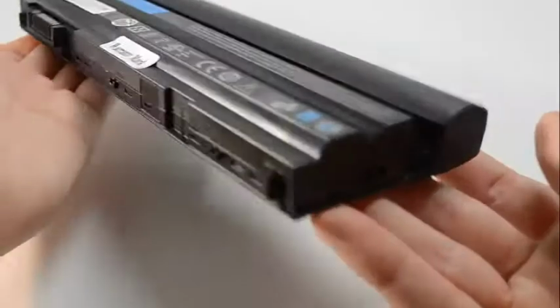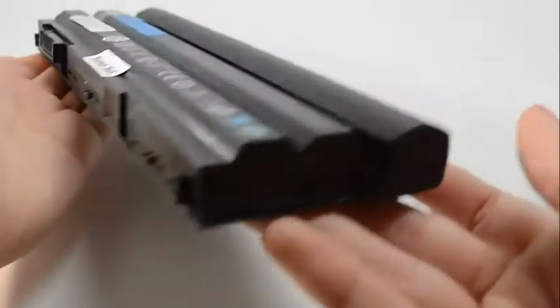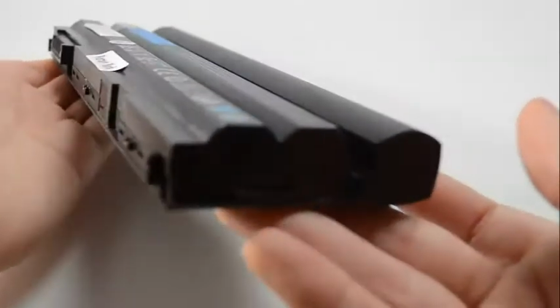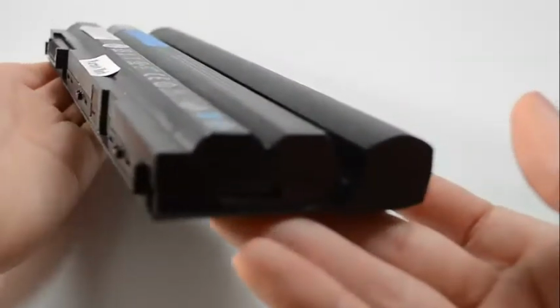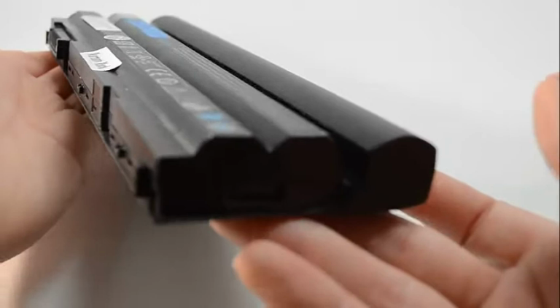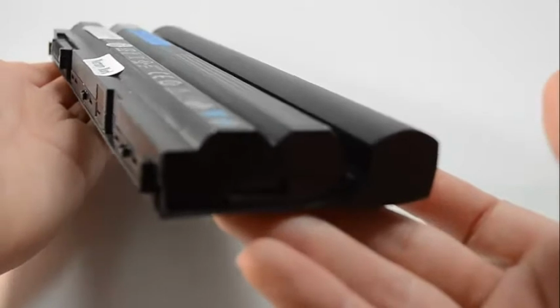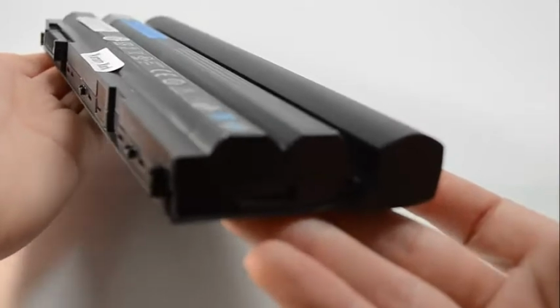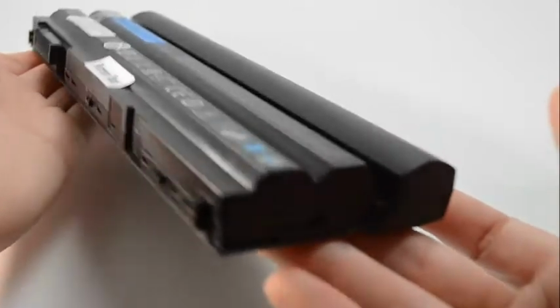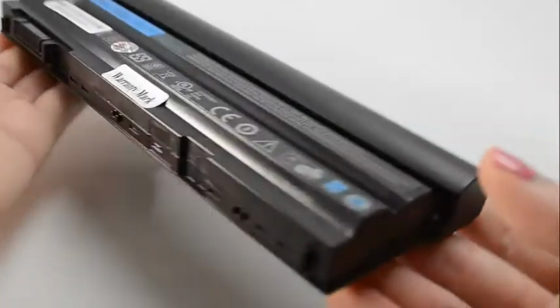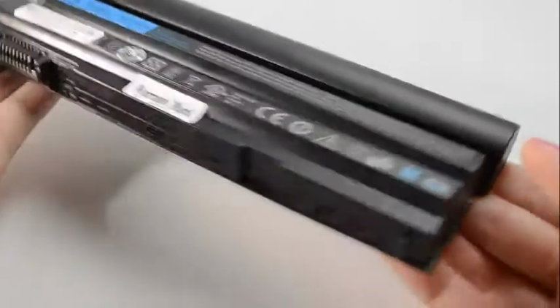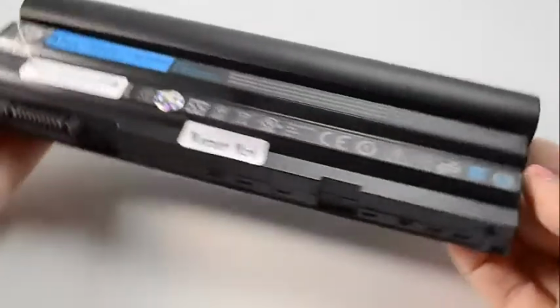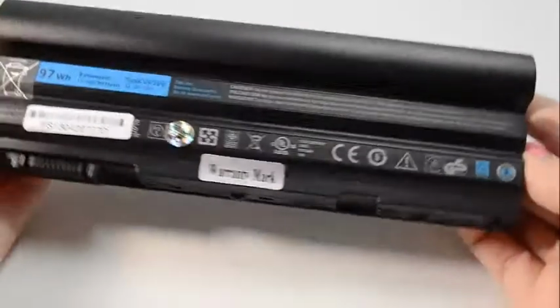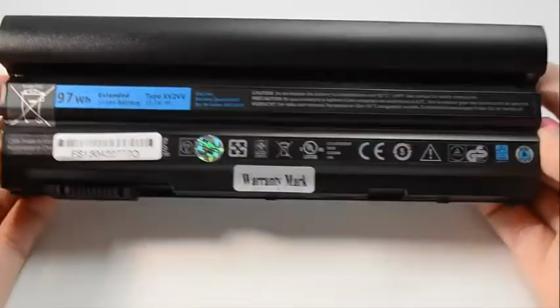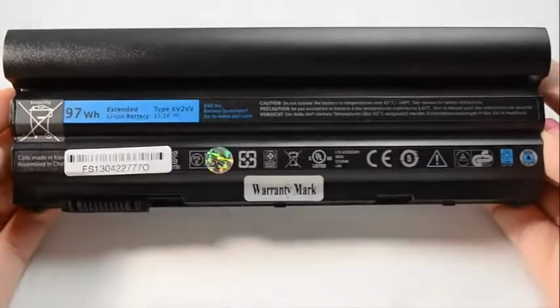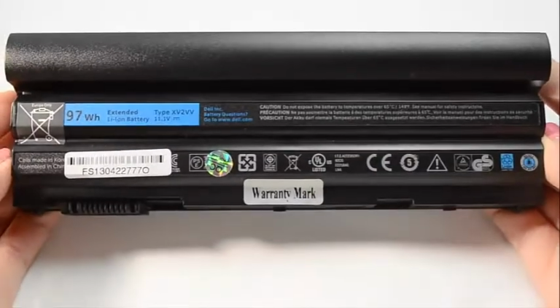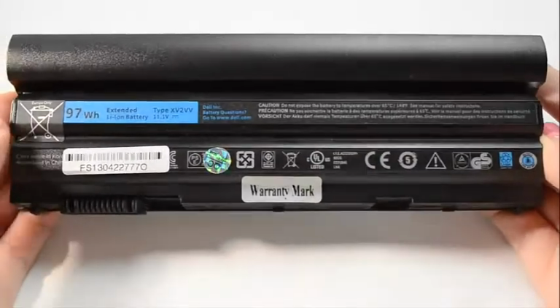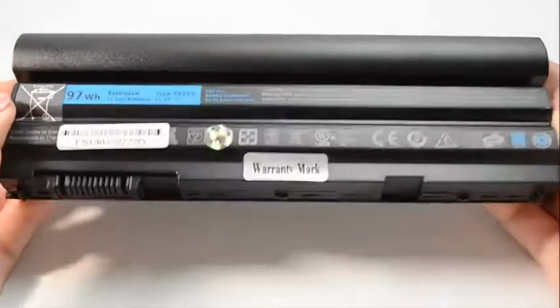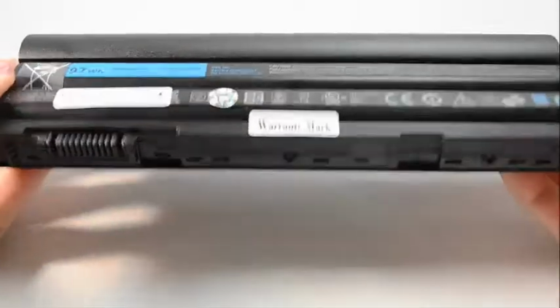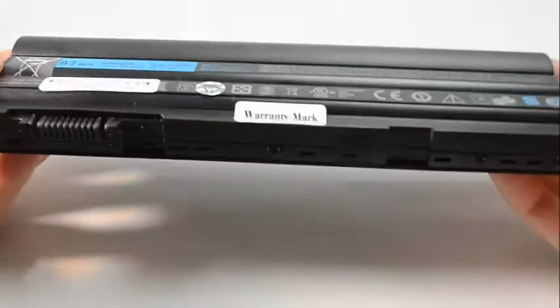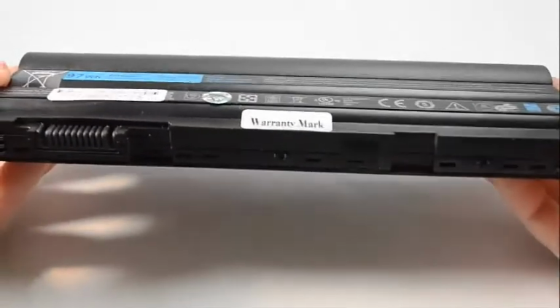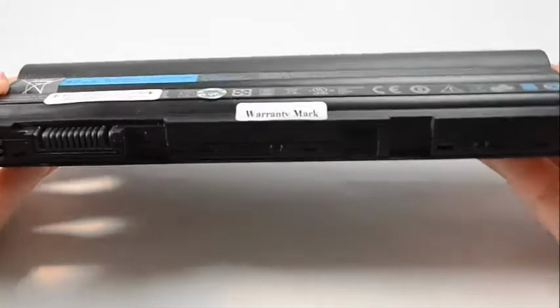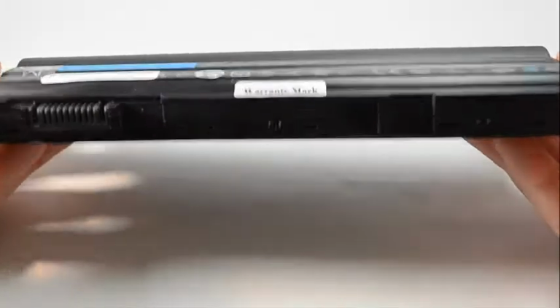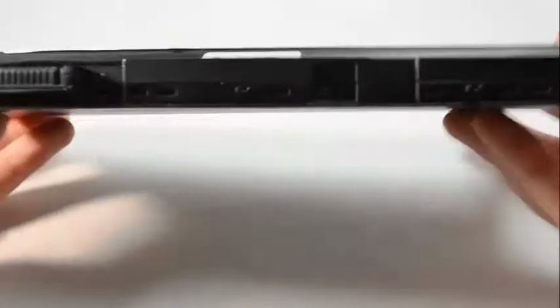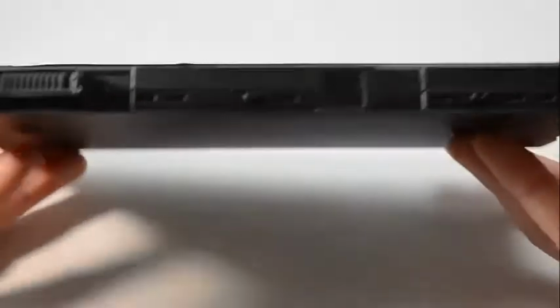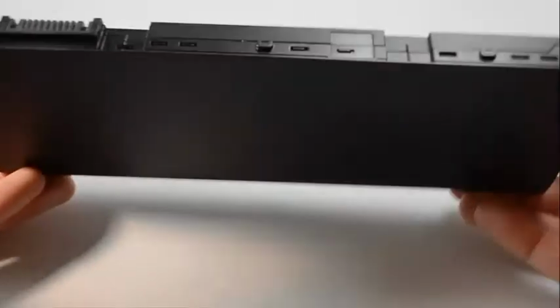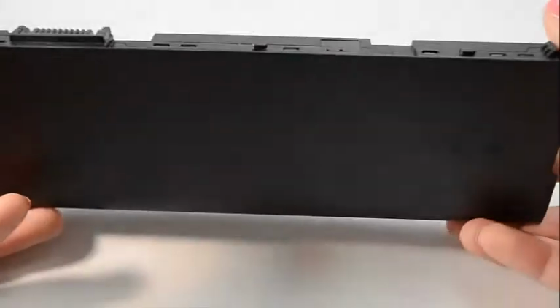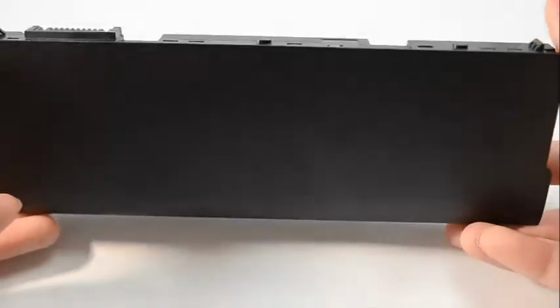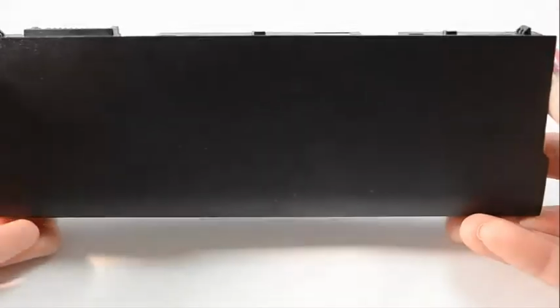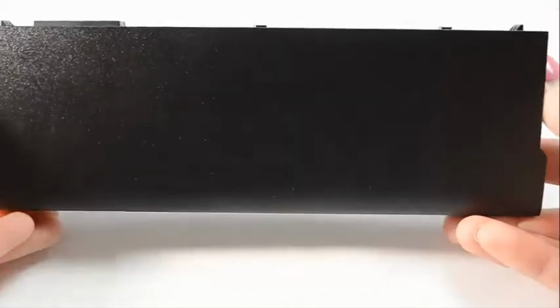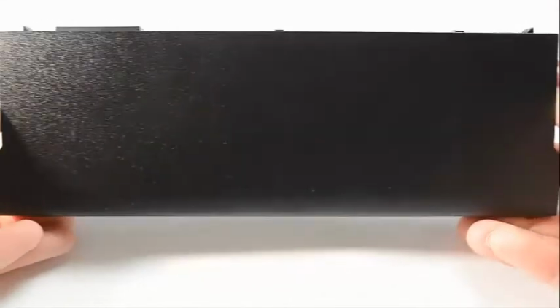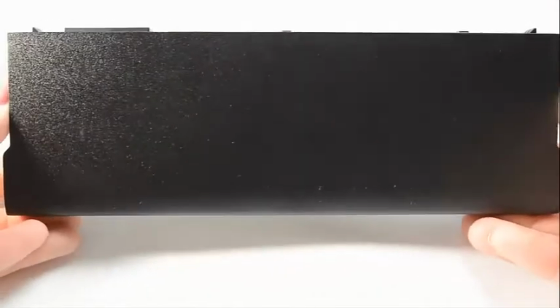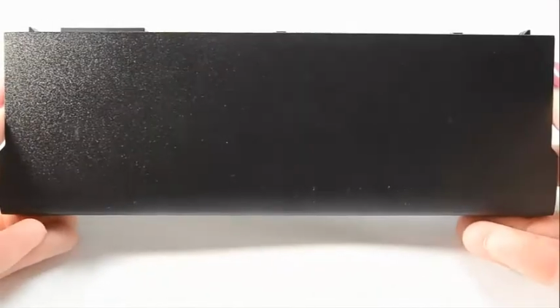The higher the milliamp hour and watt hour number, the longer the battery will run. All of our batteries are brand new with Samsung power cells and a Texas Instruments computer chip, and are never used or refurbished.